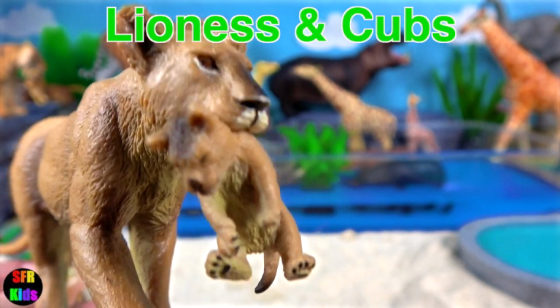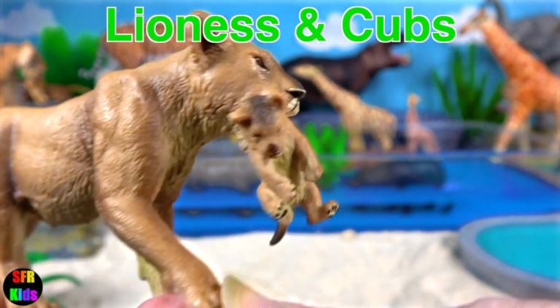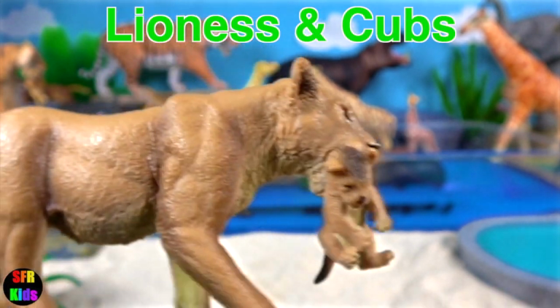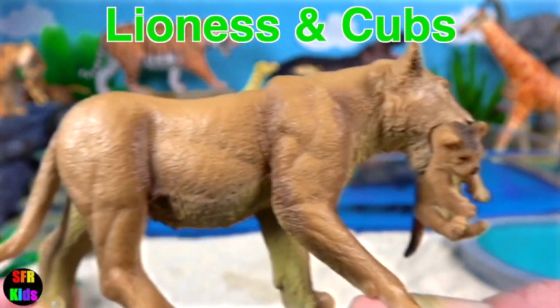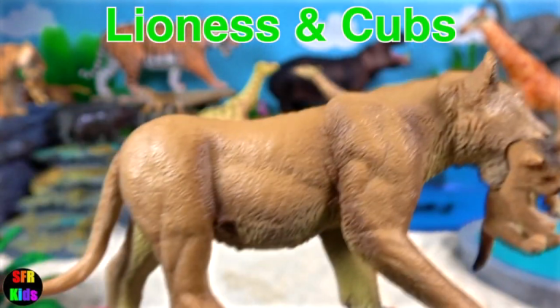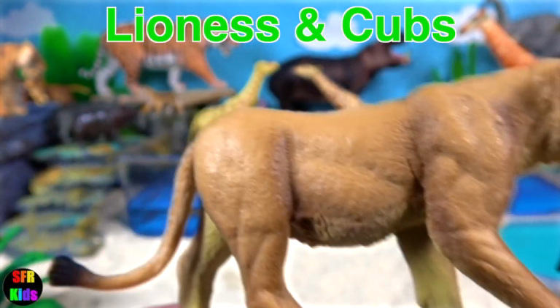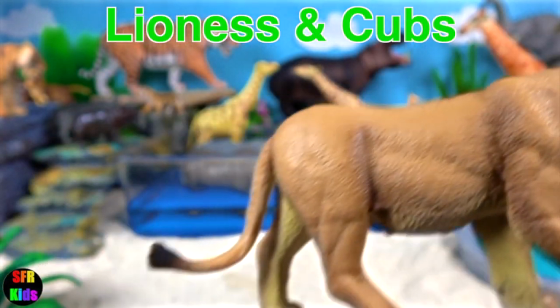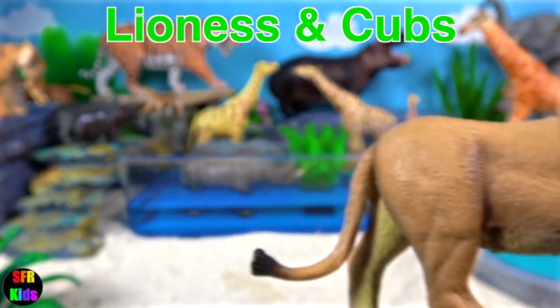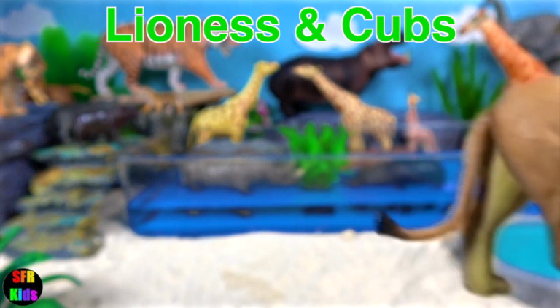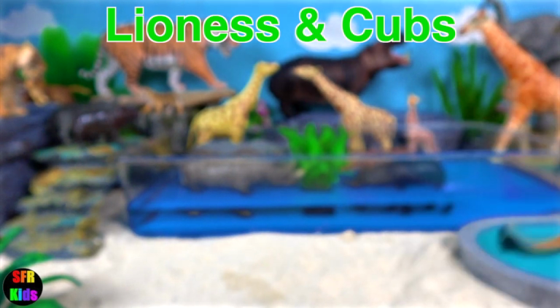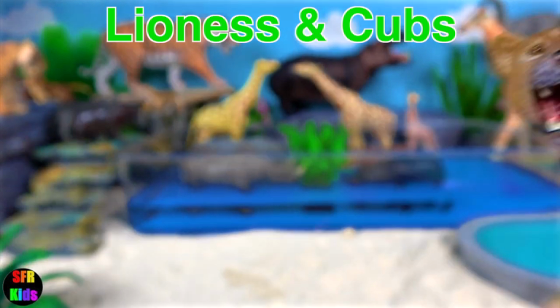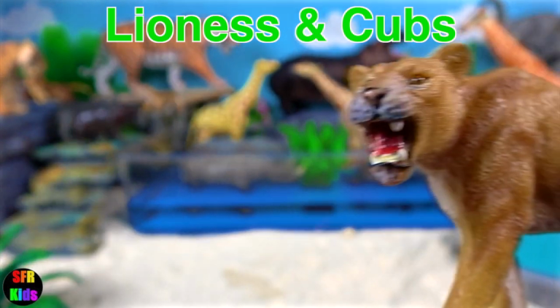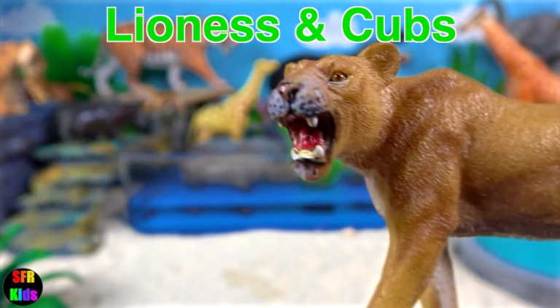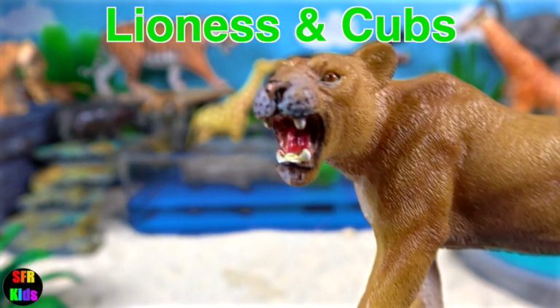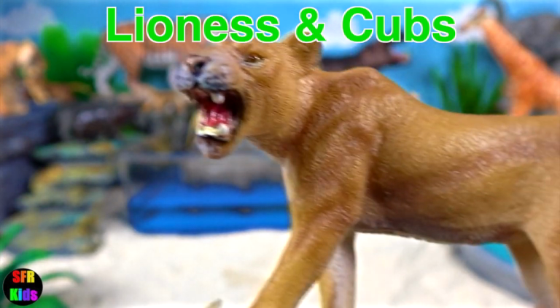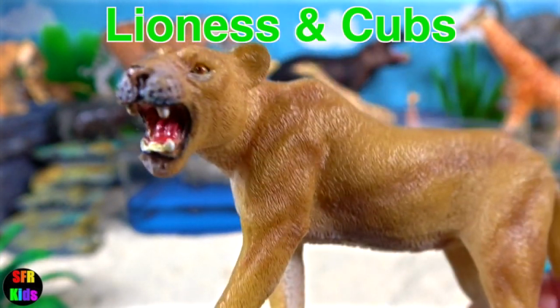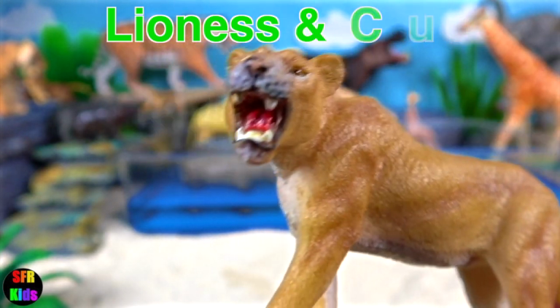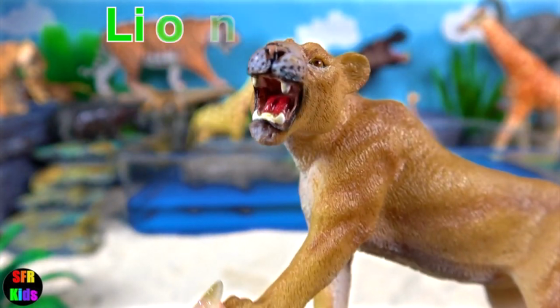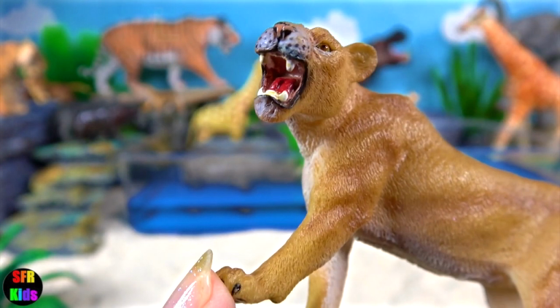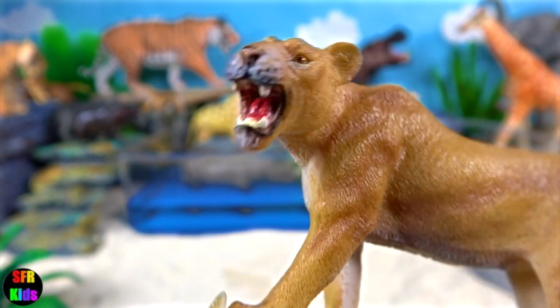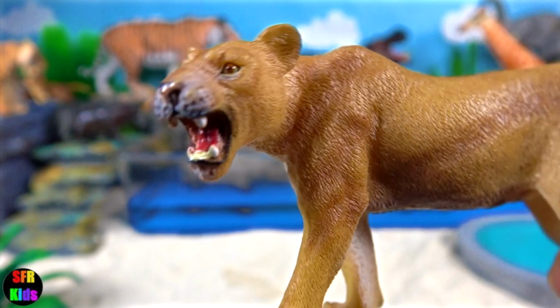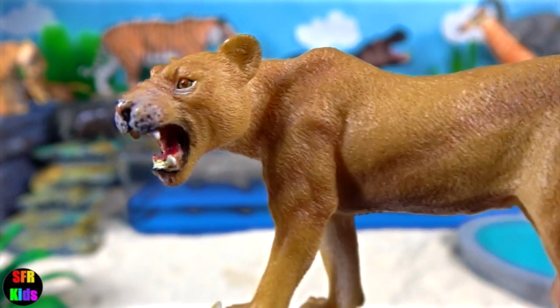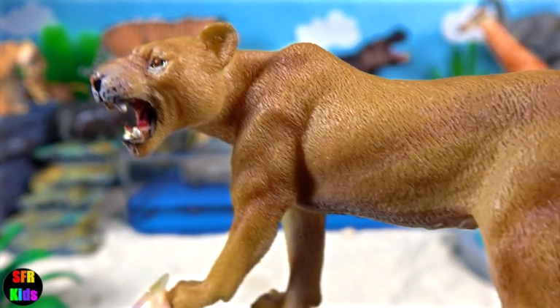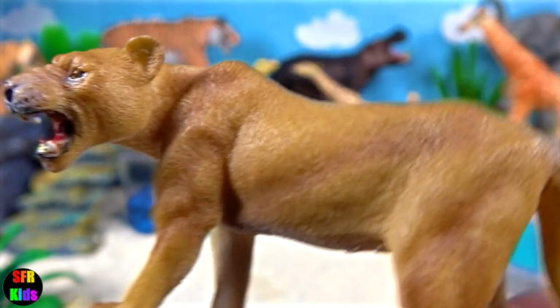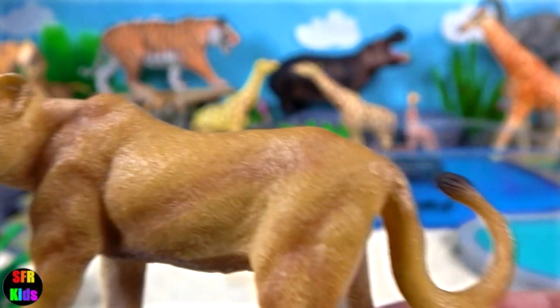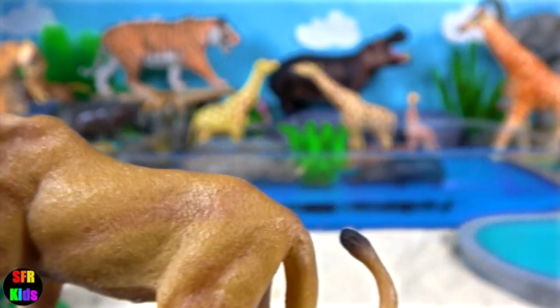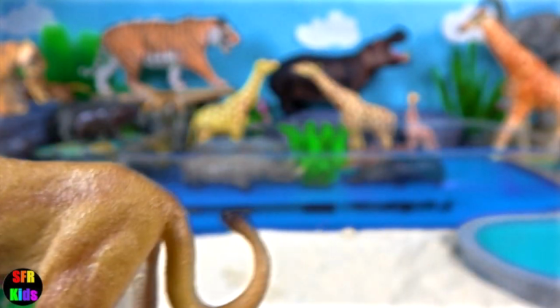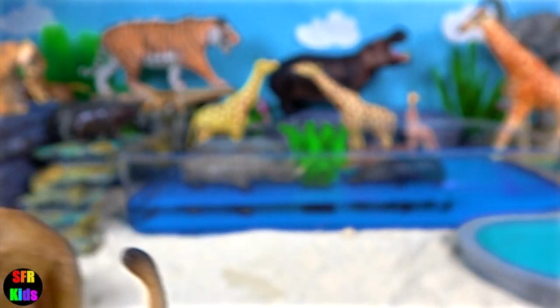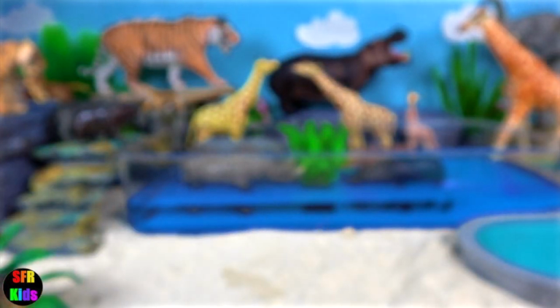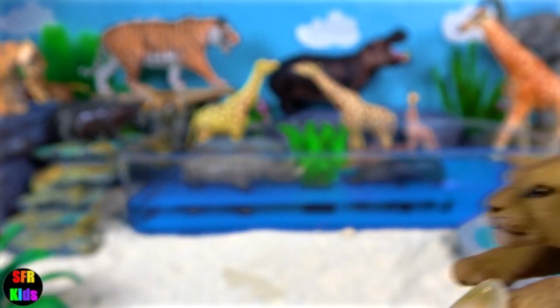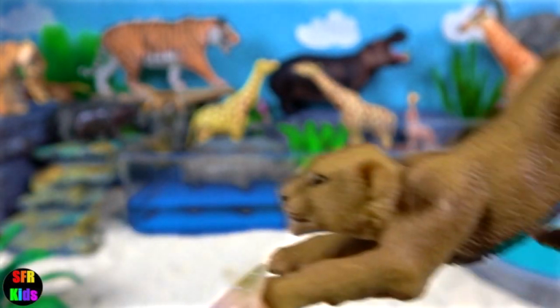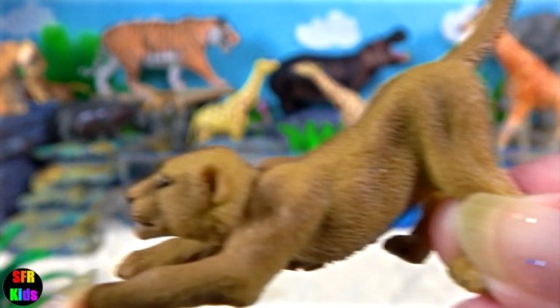When resting, lions like to socialise. The most common peaceful tactile gestures are head rubbing and social licking, which have been compared with grooming in primates.